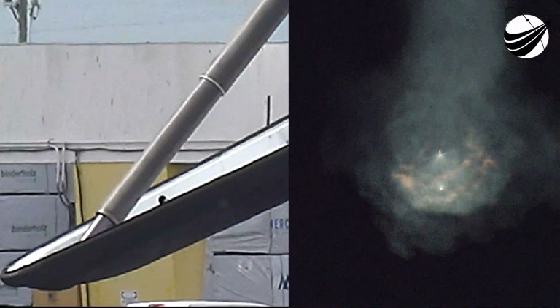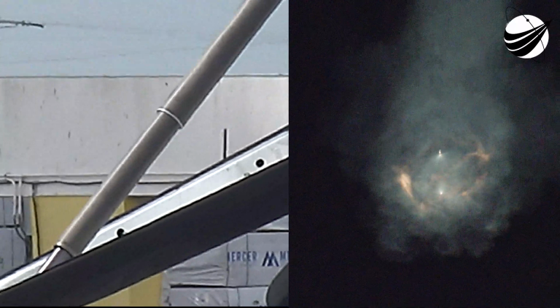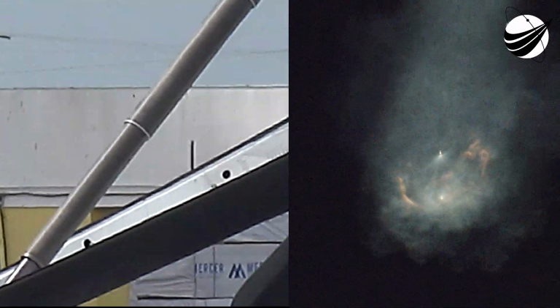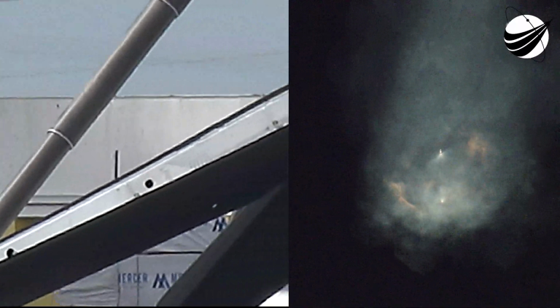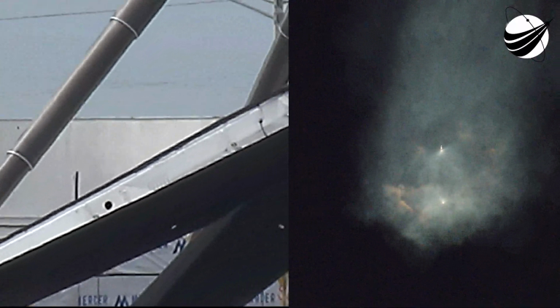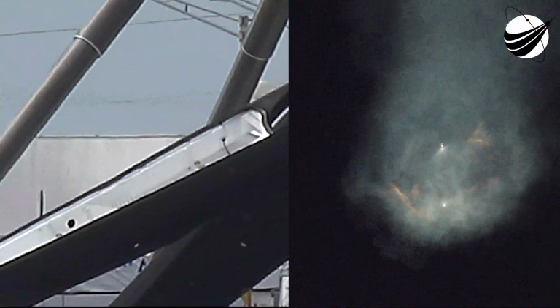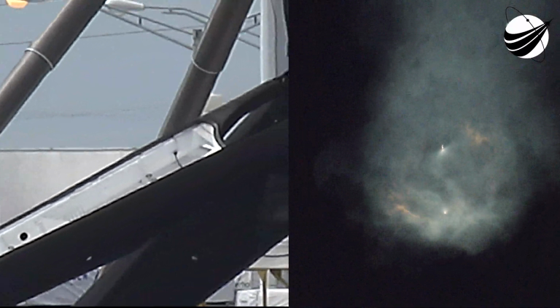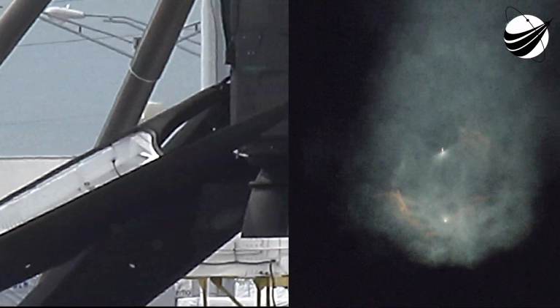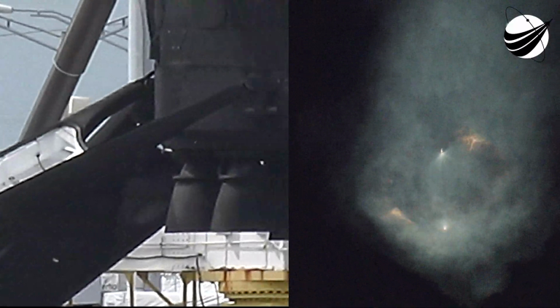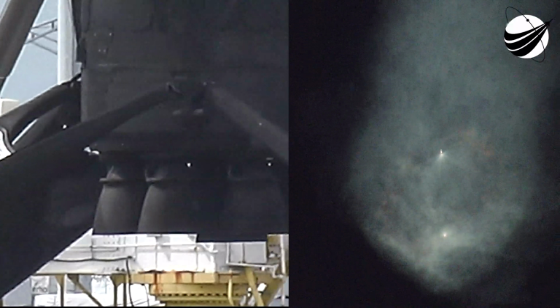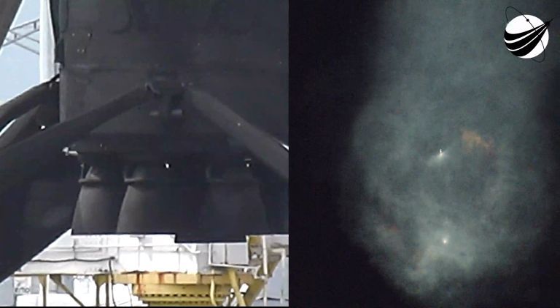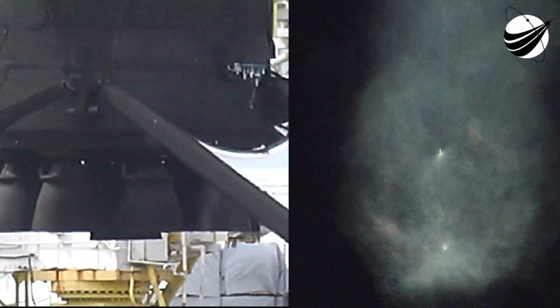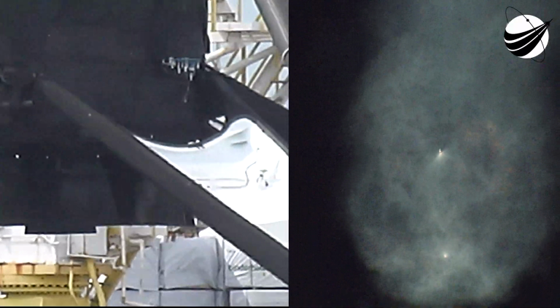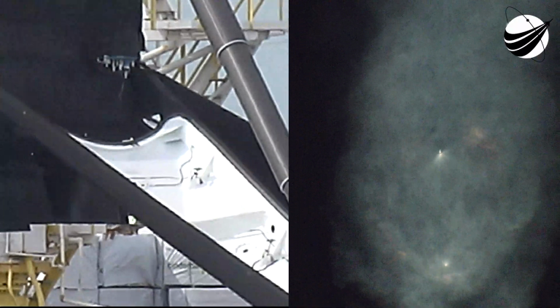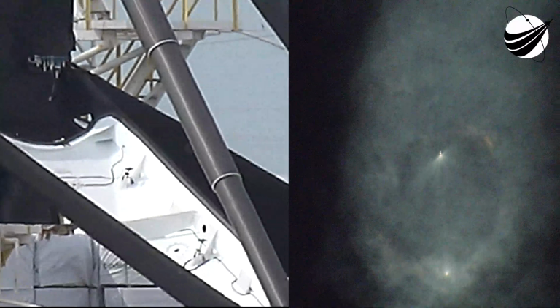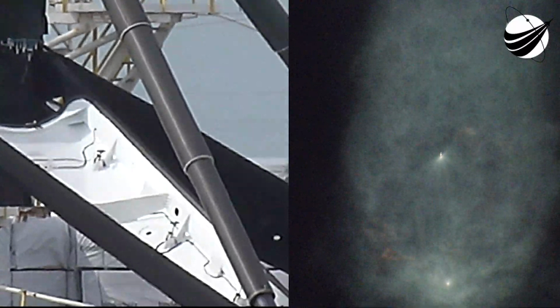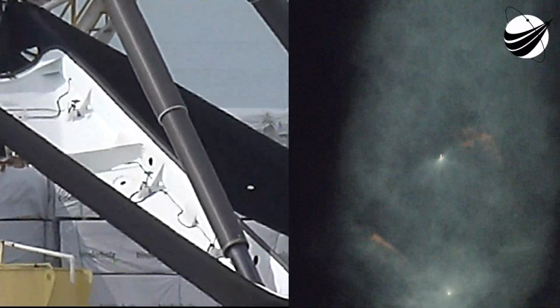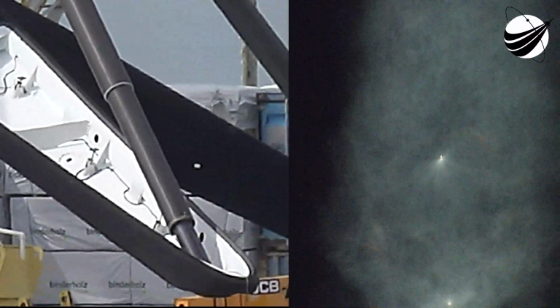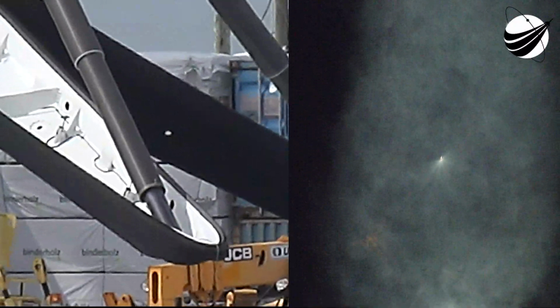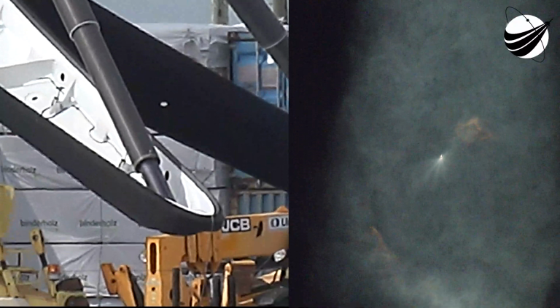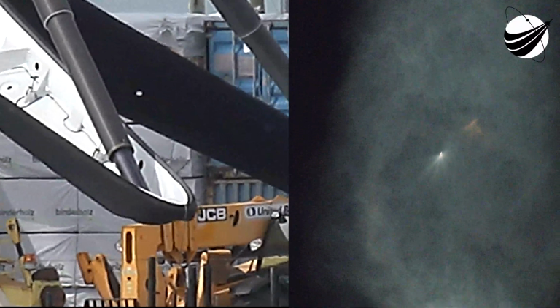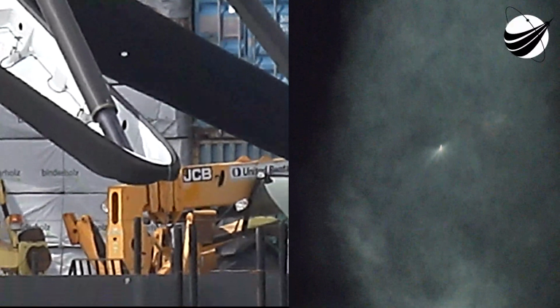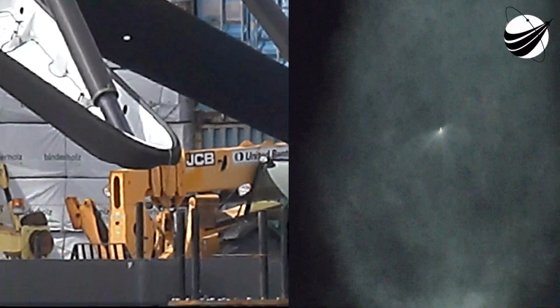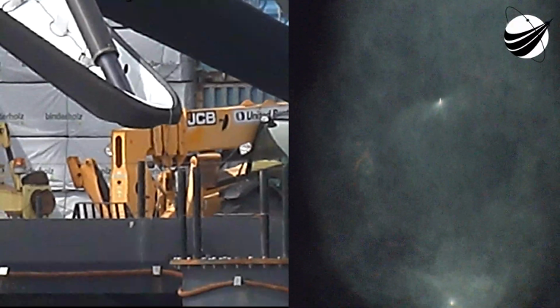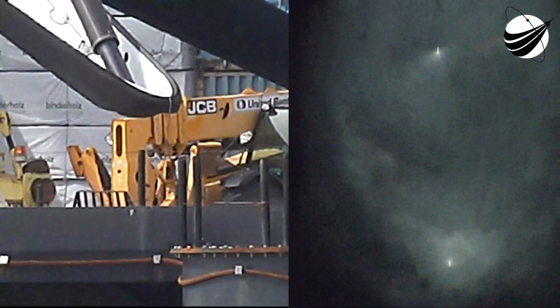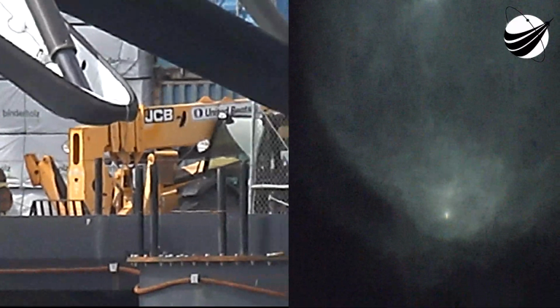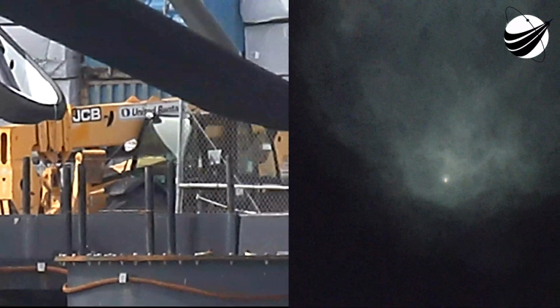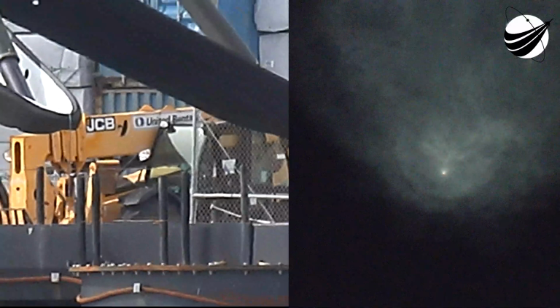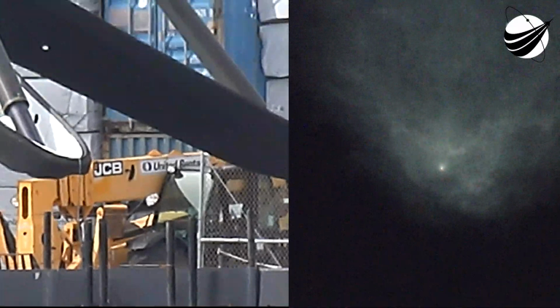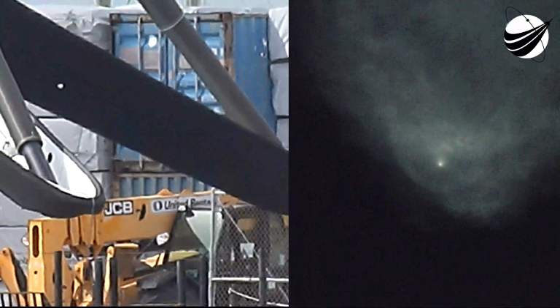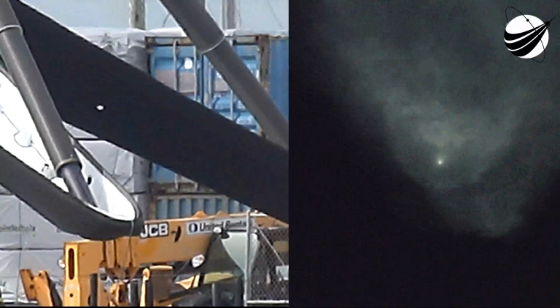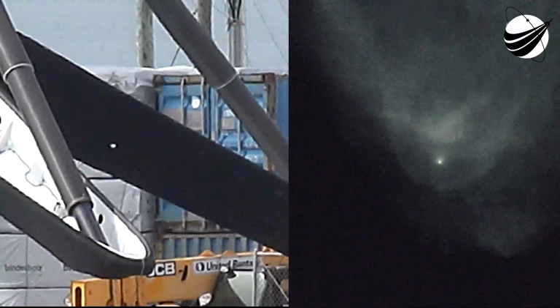They are: main engine cutoff followed by stage separation, first stage flip, second stage engine start, and then boost back burn start. All those happening in just about five seconds.